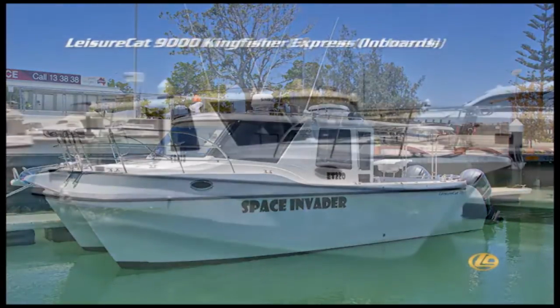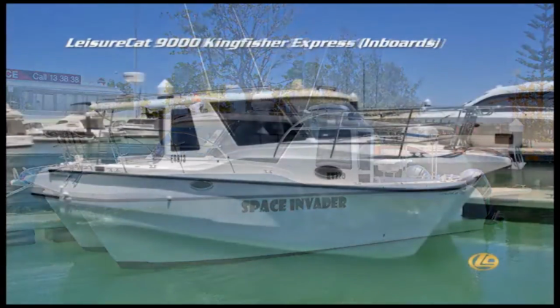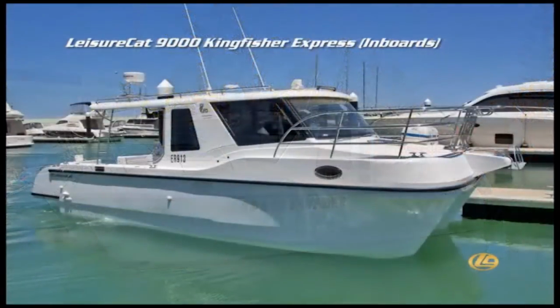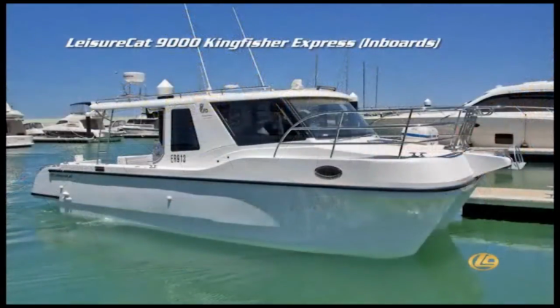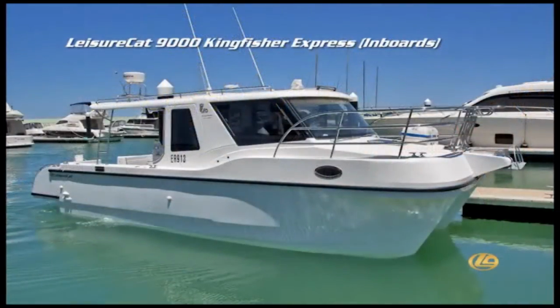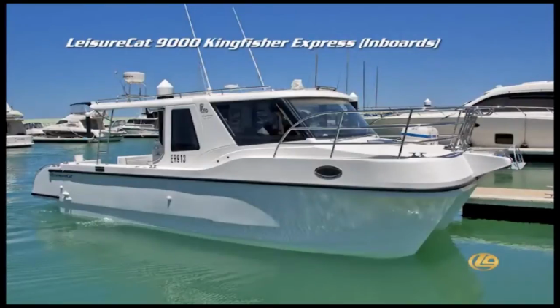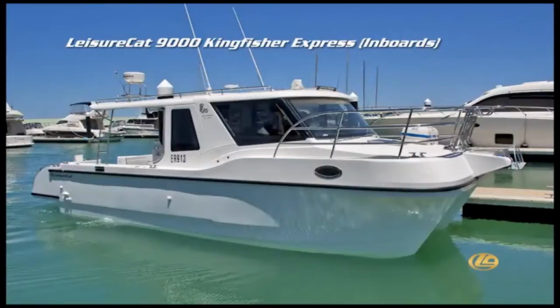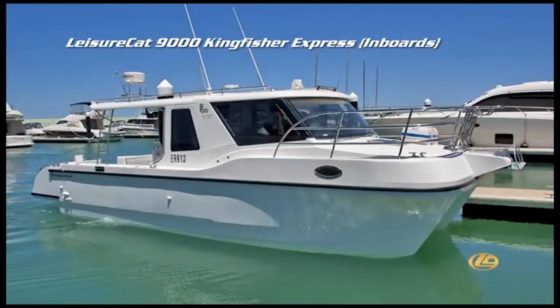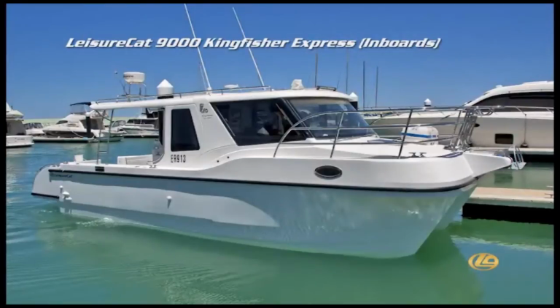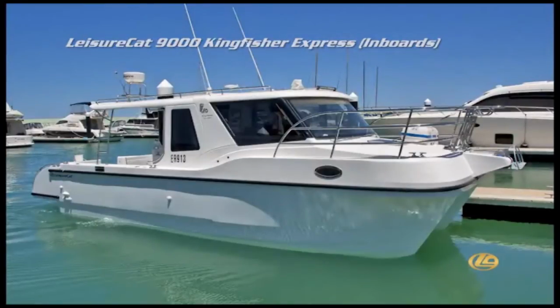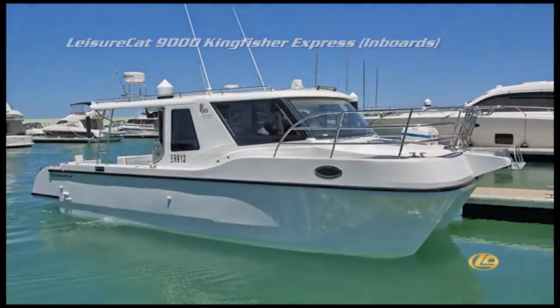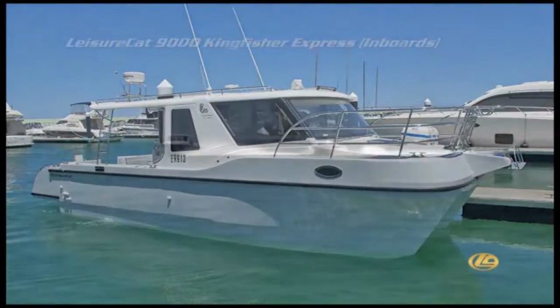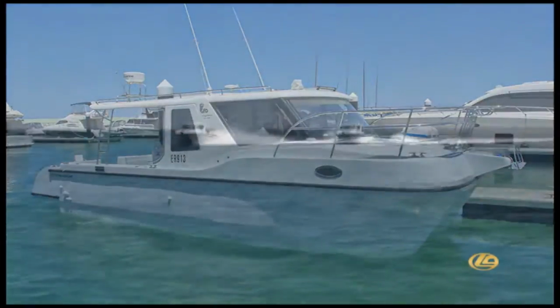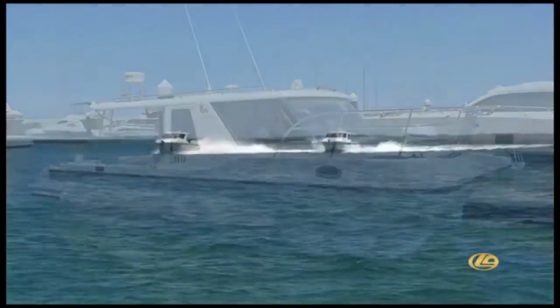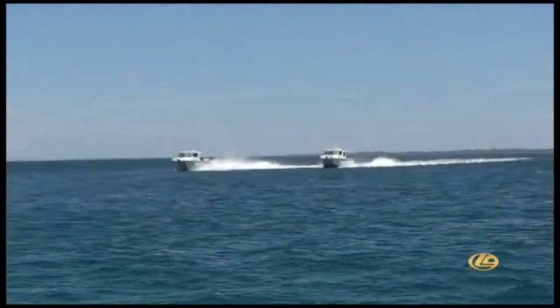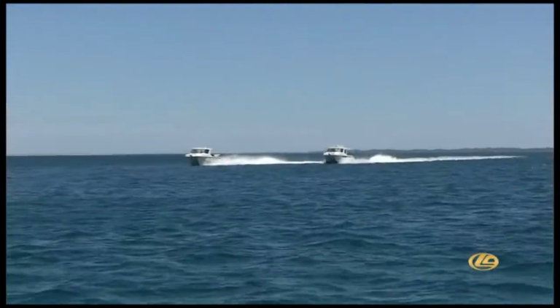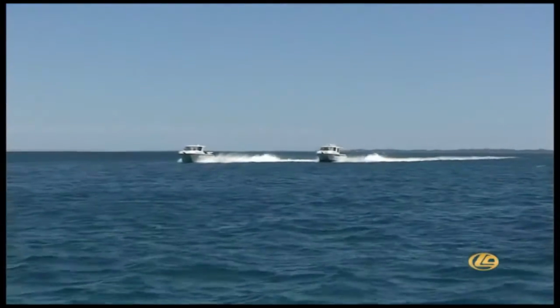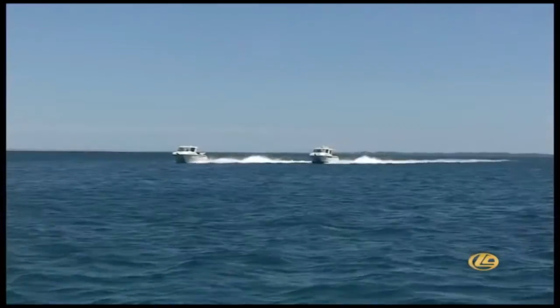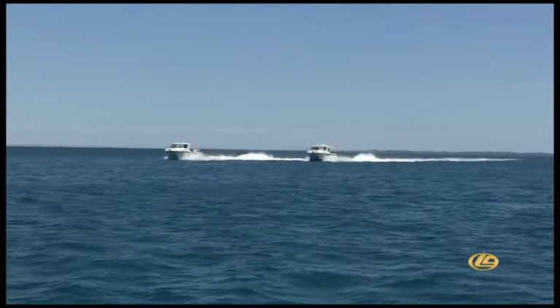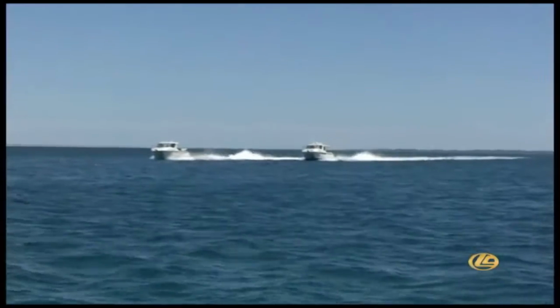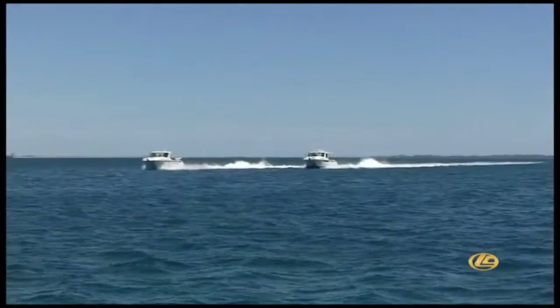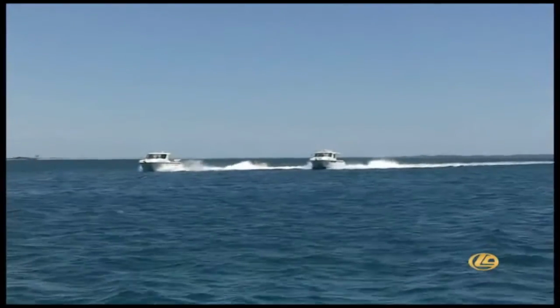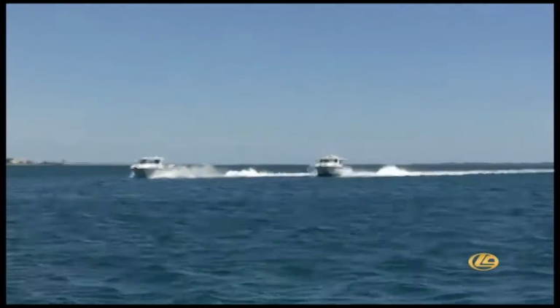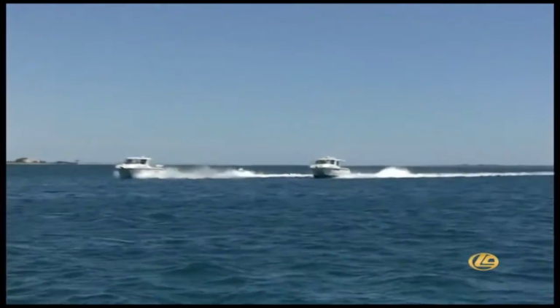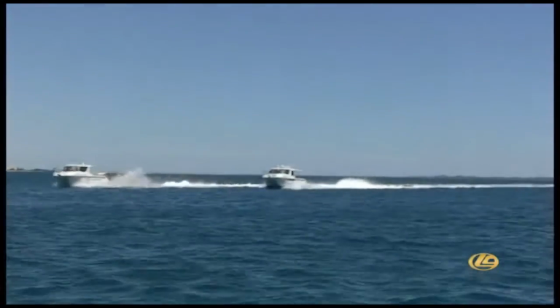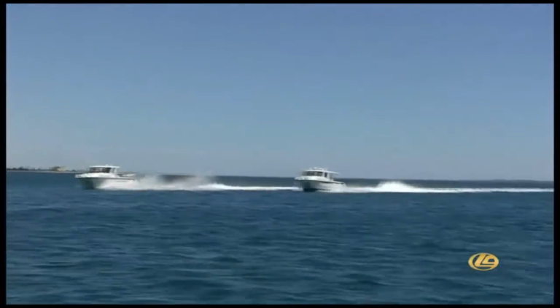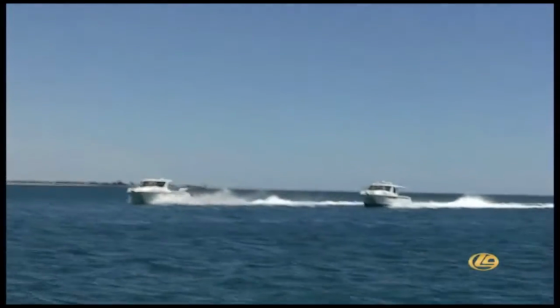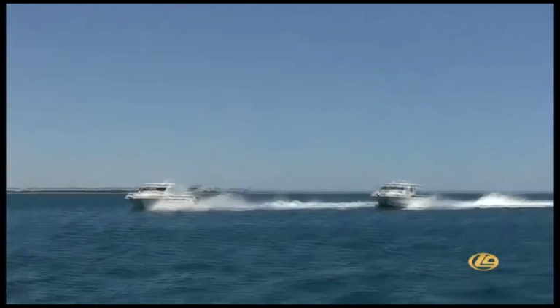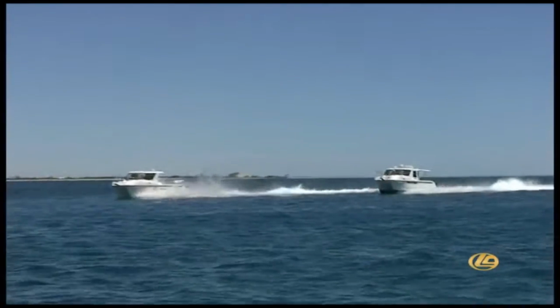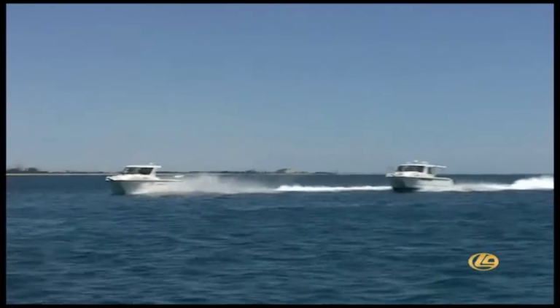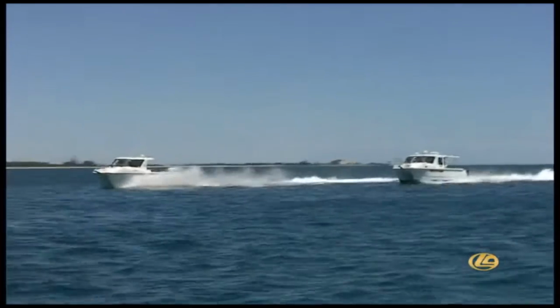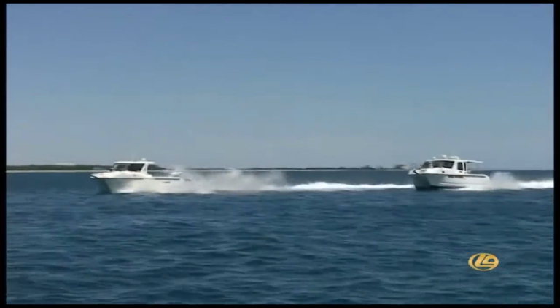The 9000 Kingfisher Express is more family orientated with an enclosed cab and various options such as separate en-suite, galley, port-a-verse, port and starboard and many other options.